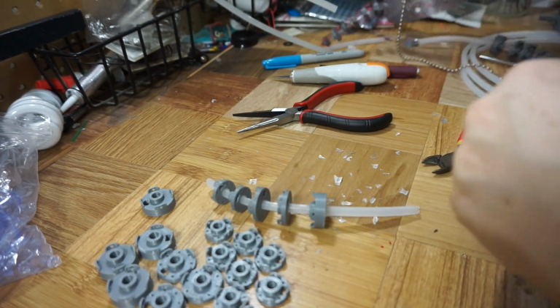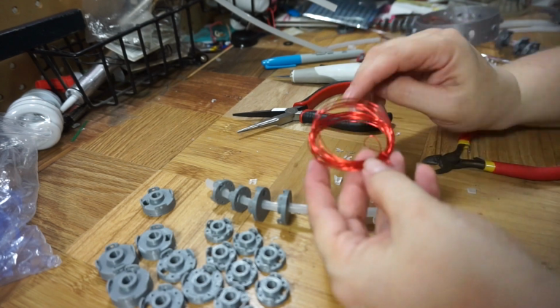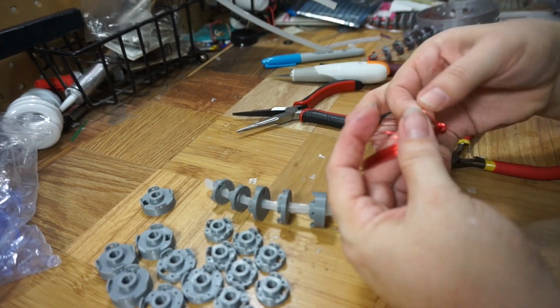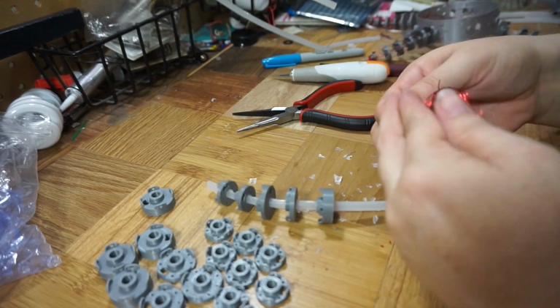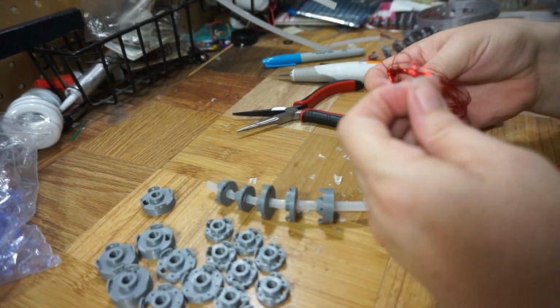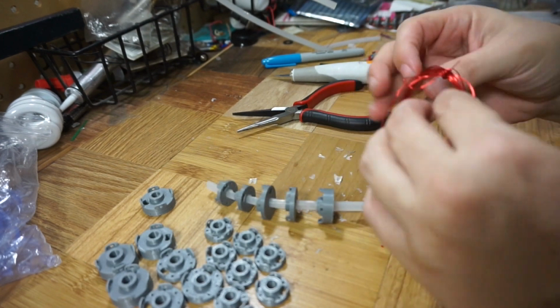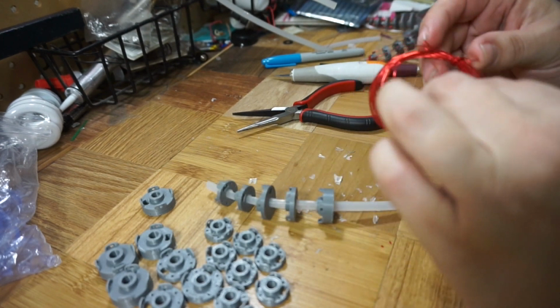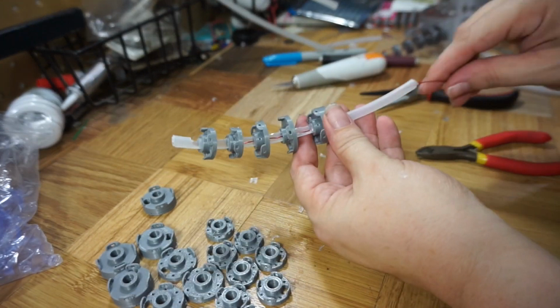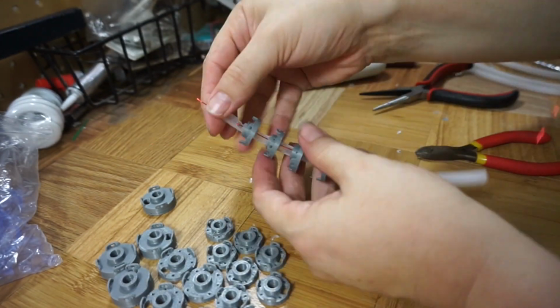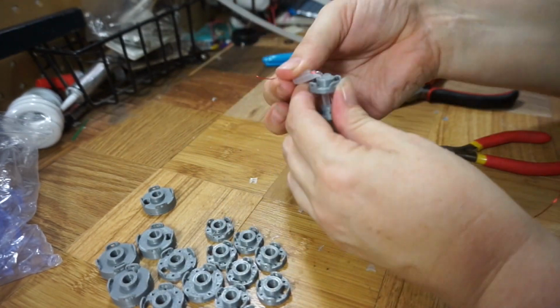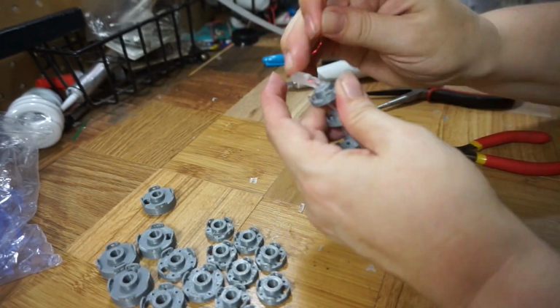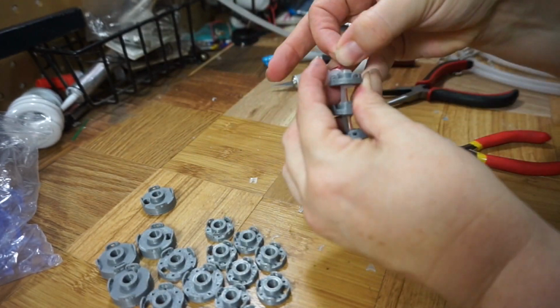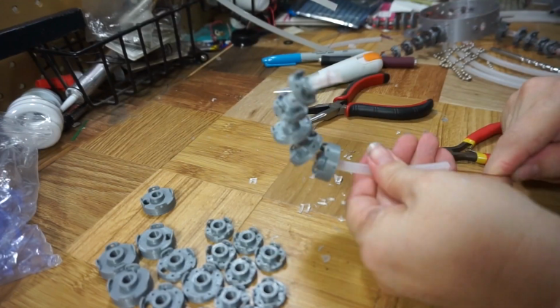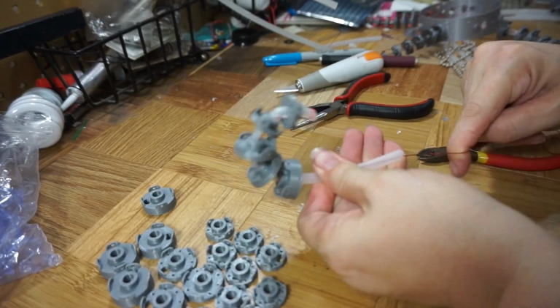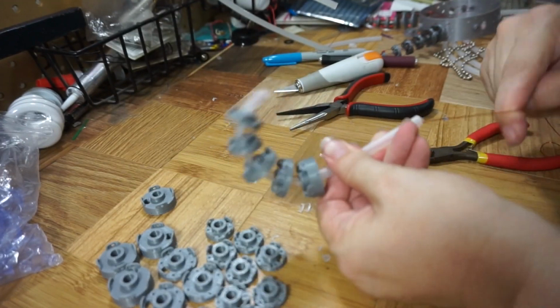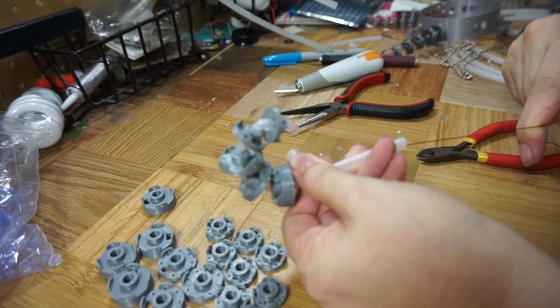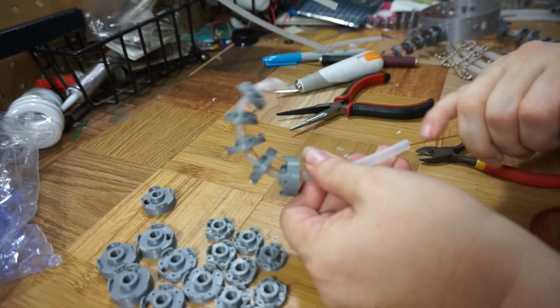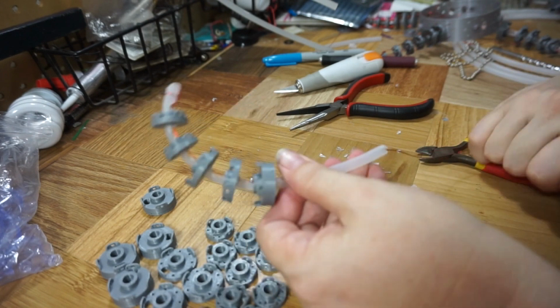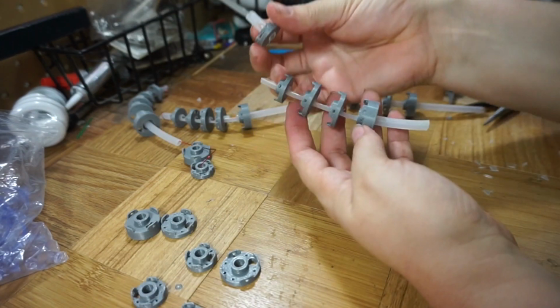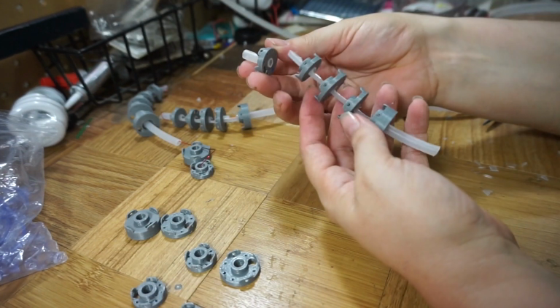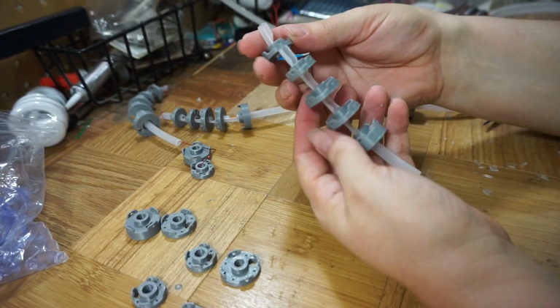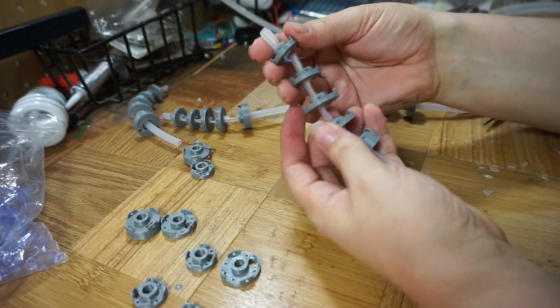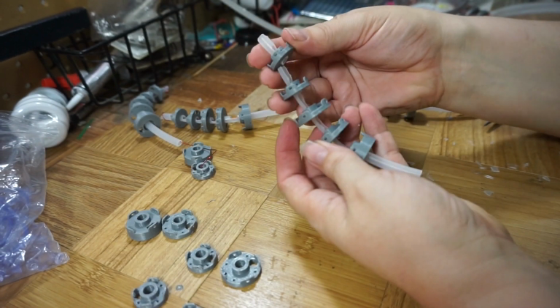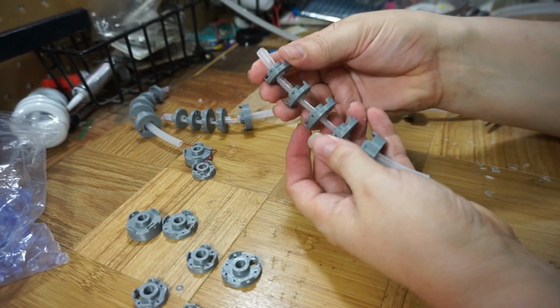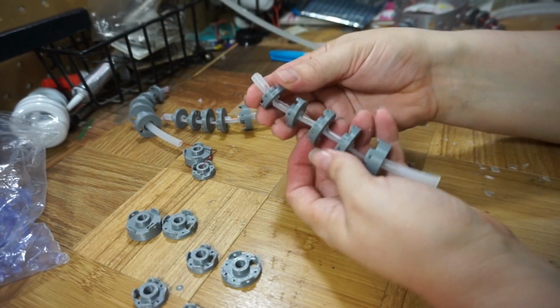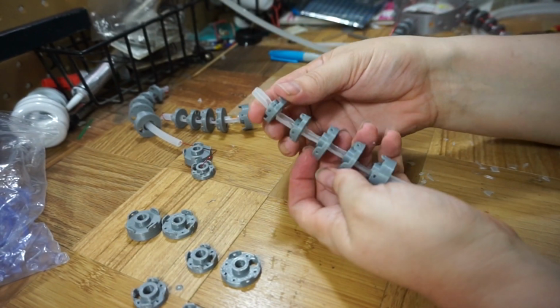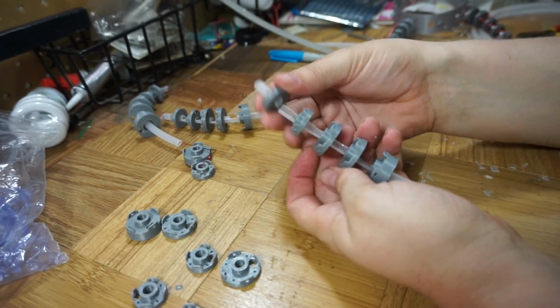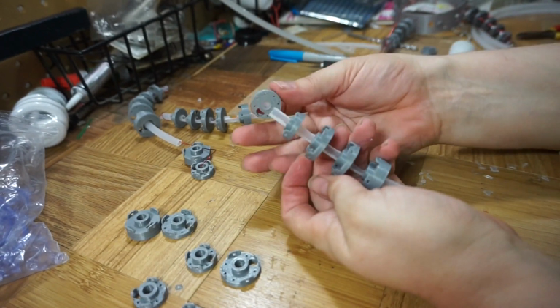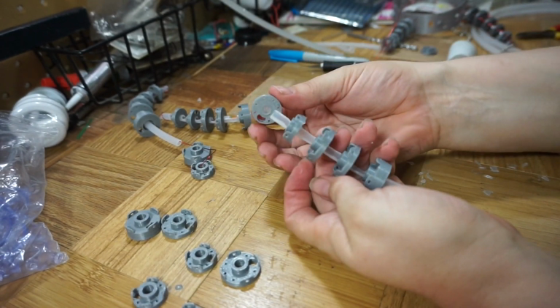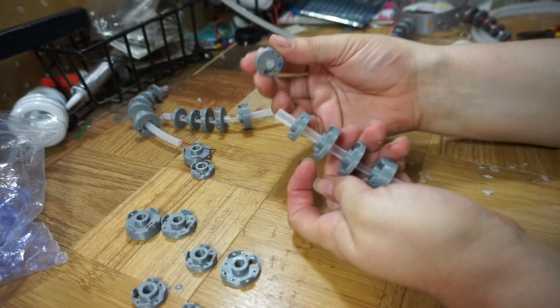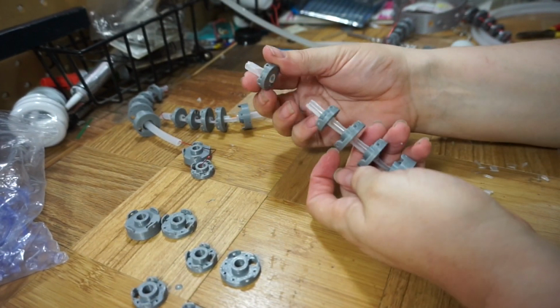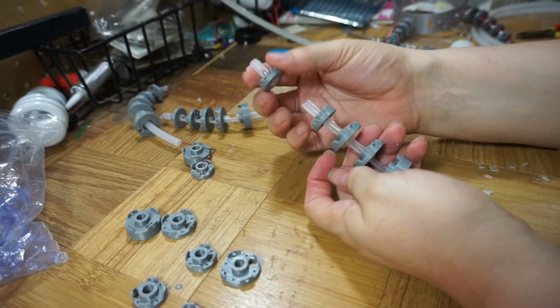Run a wire through and tie it at the end, and I have a curling octopus arm. Easy to overdo though — if you cut too much then it falls off. Boo!